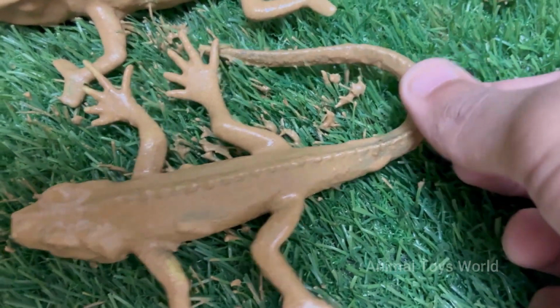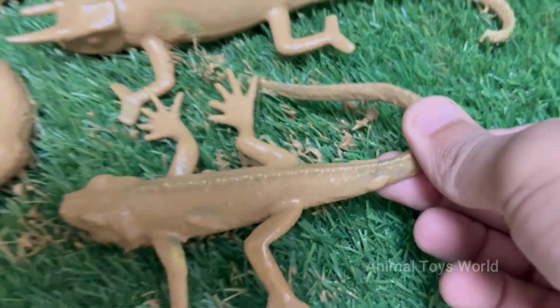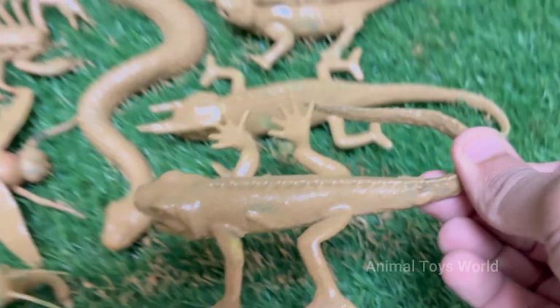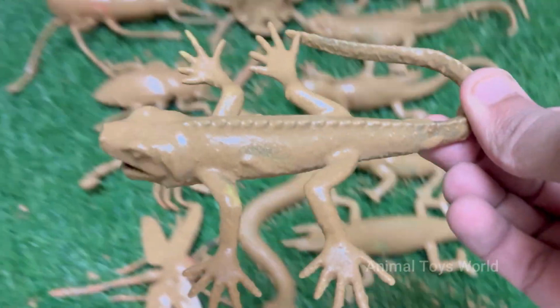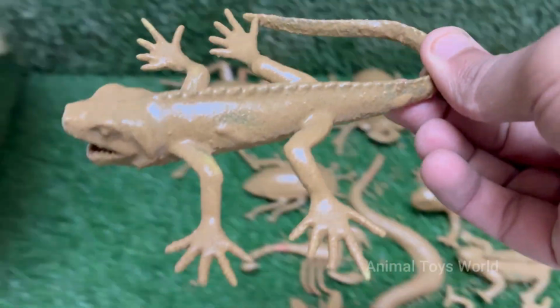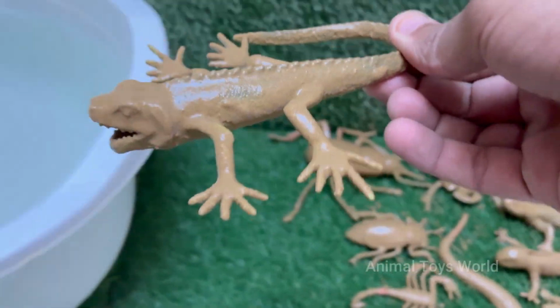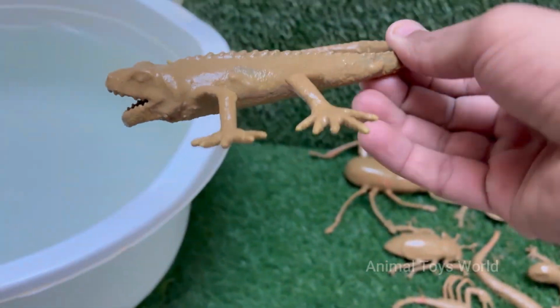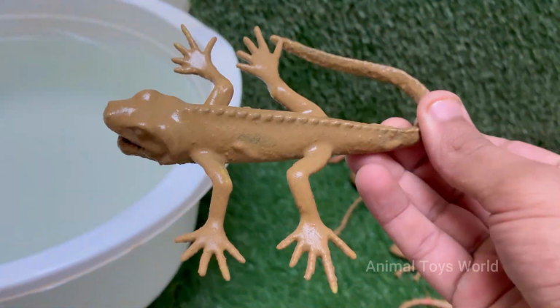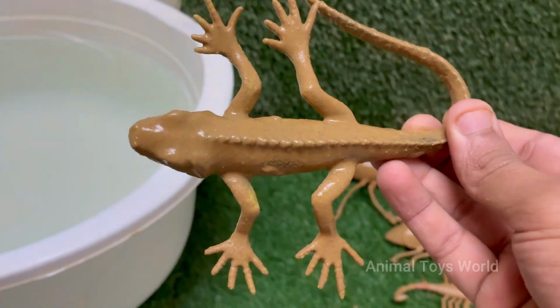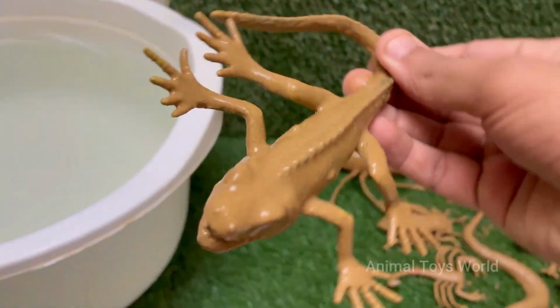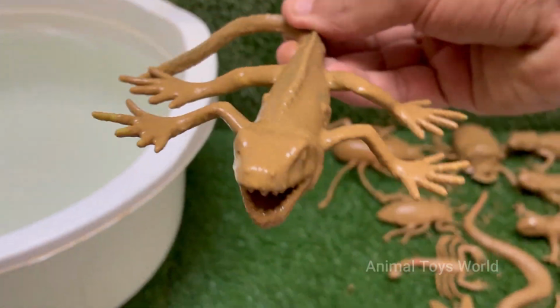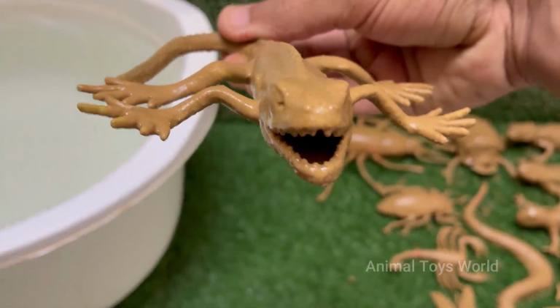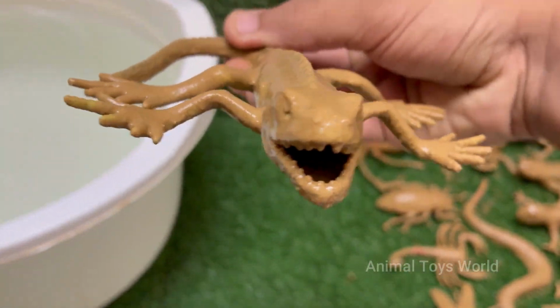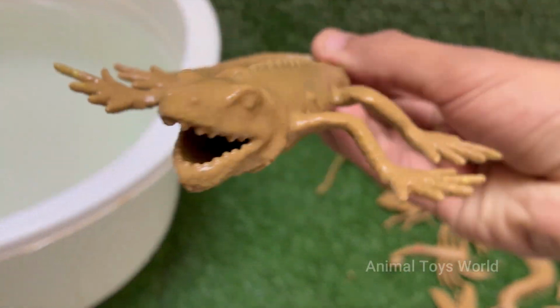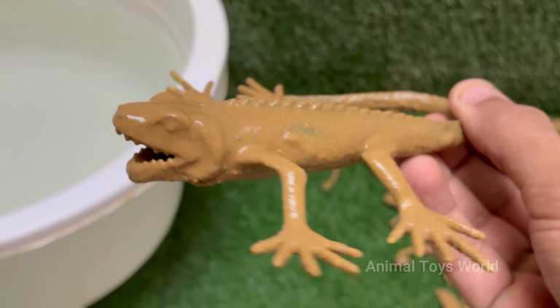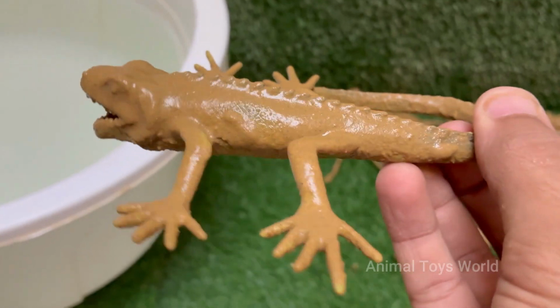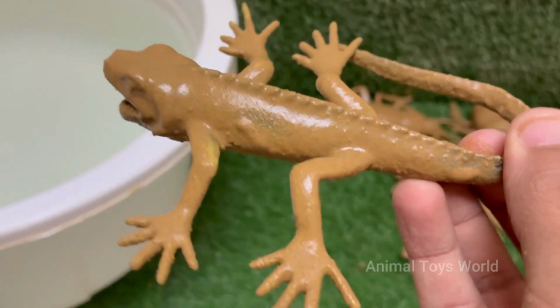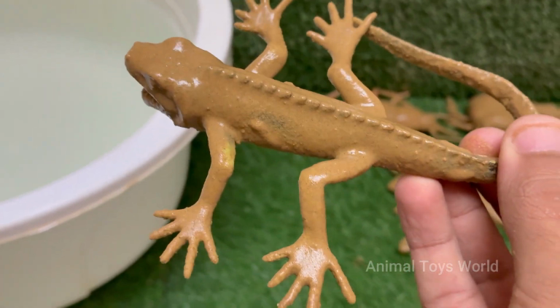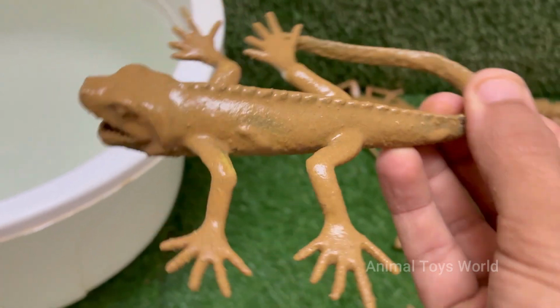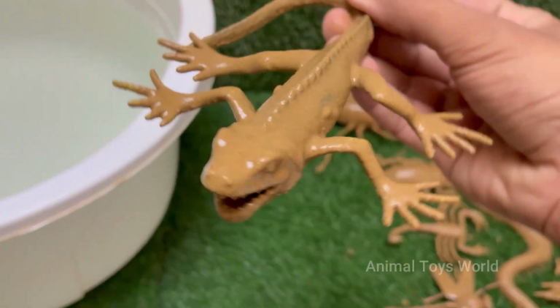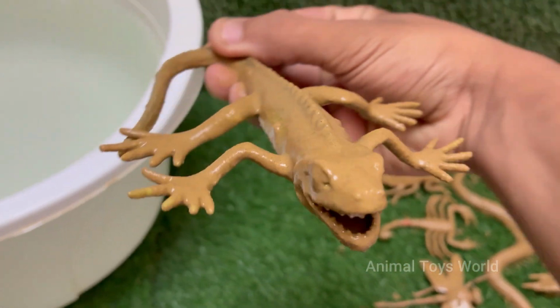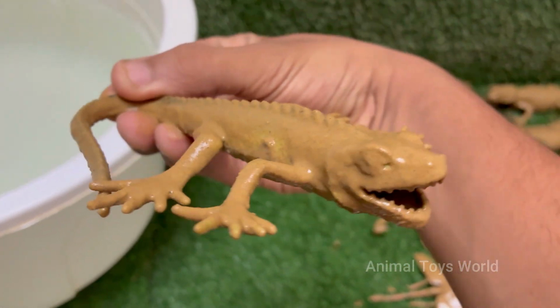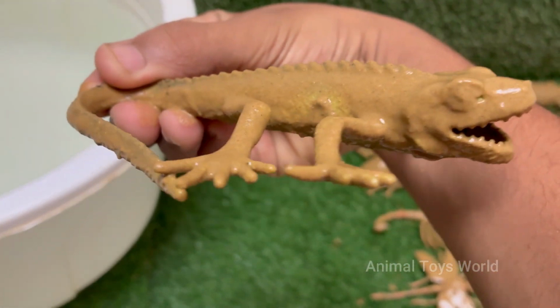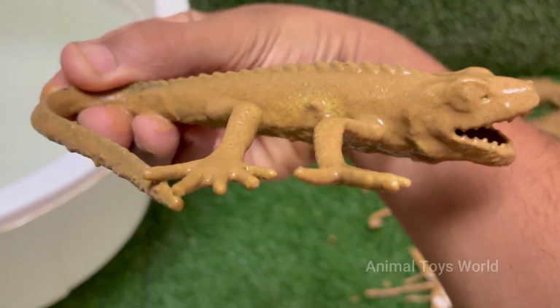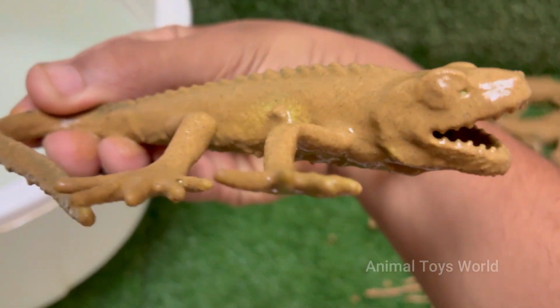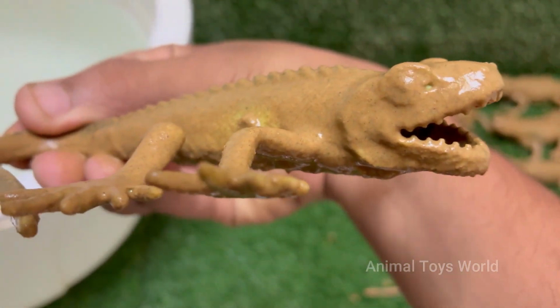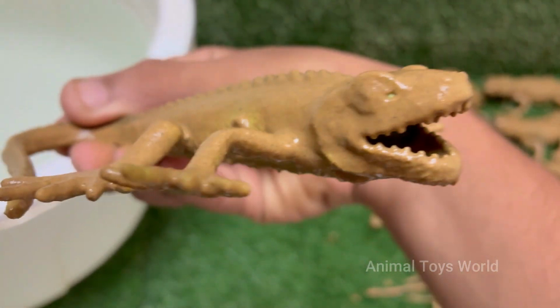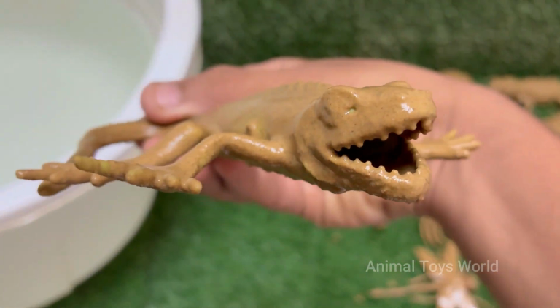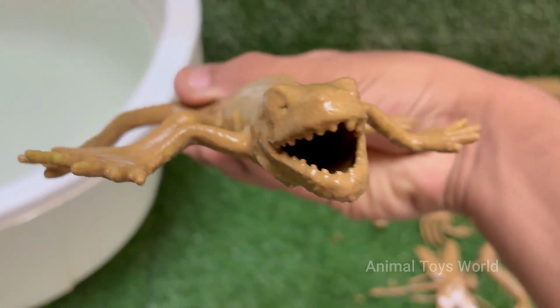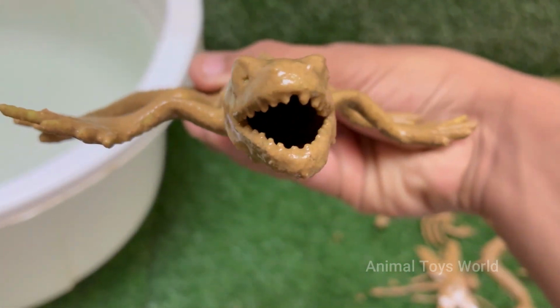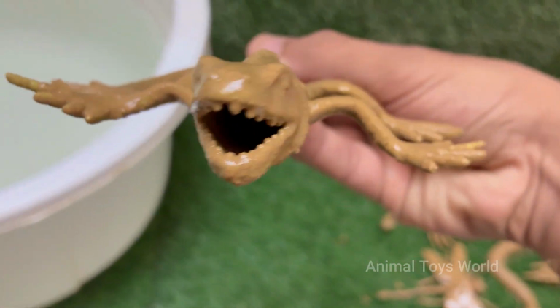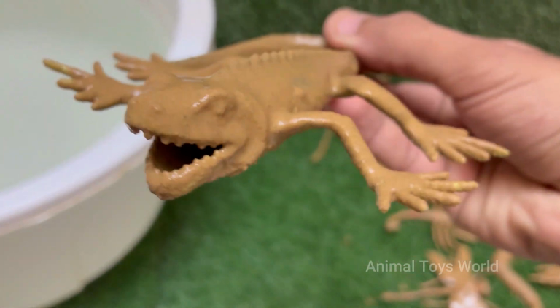Green lizards have sharp eyes and can see movement easily. They are fast runners and excellent climbers. Green lizards eat insects like crickets, beetles, and spiders.